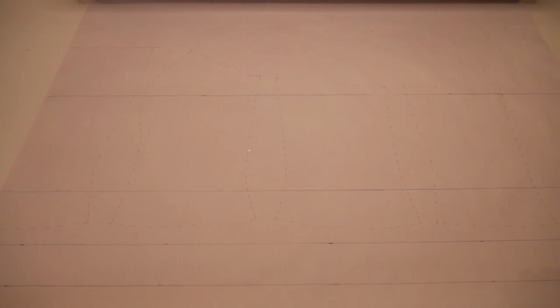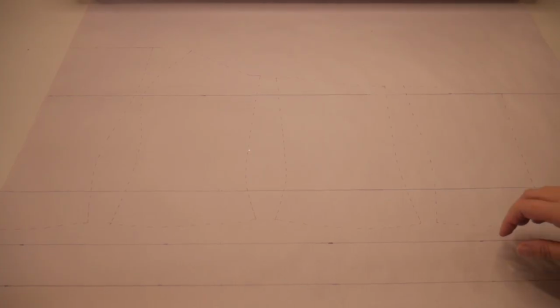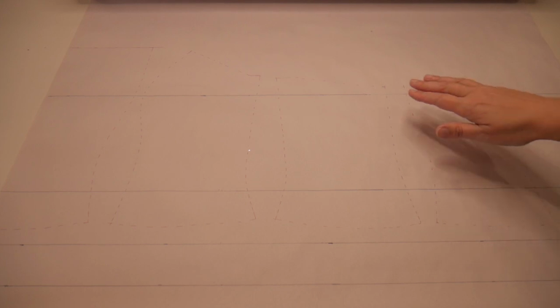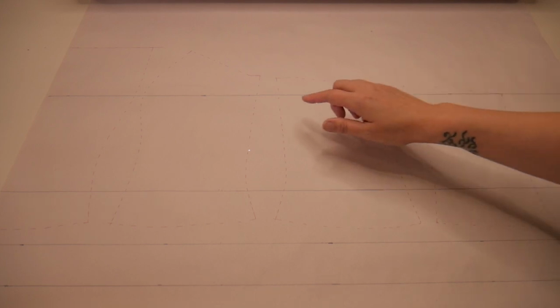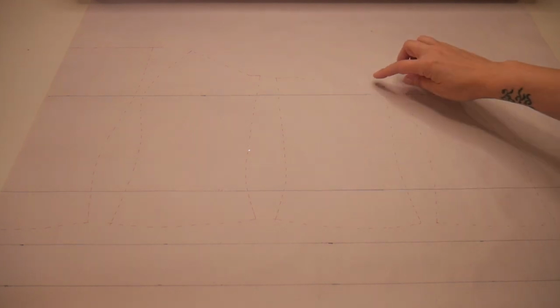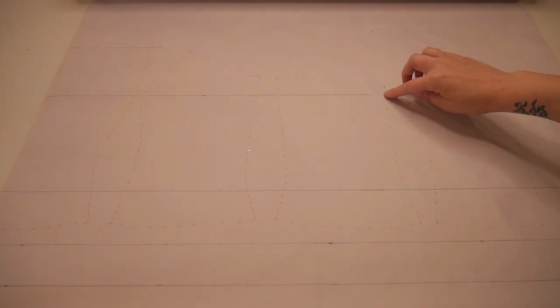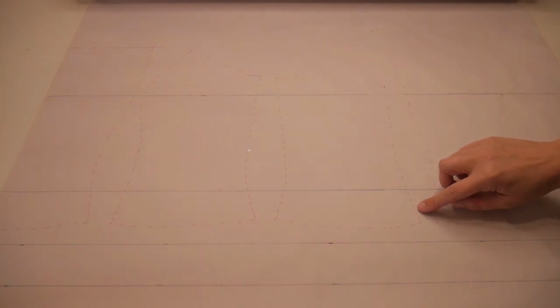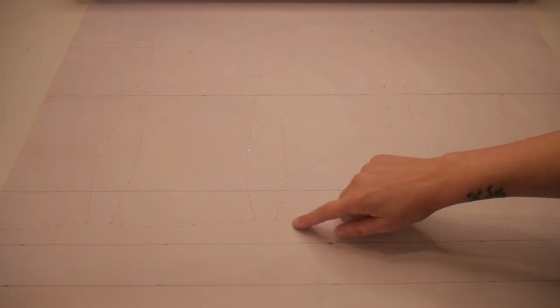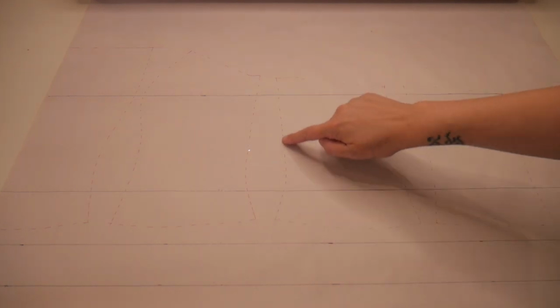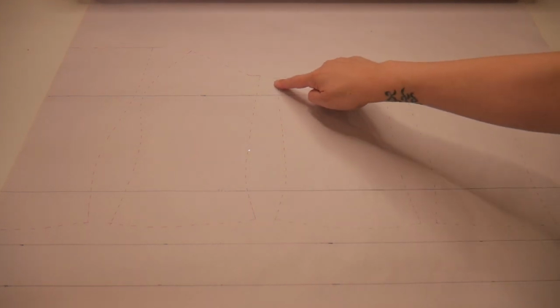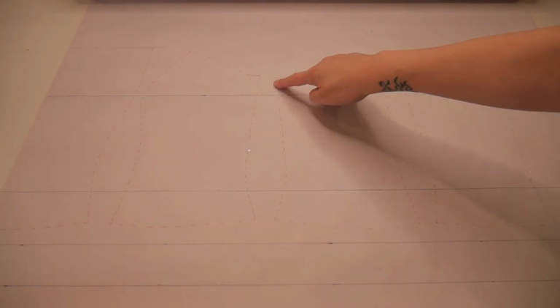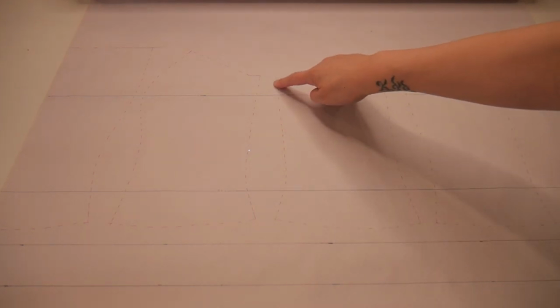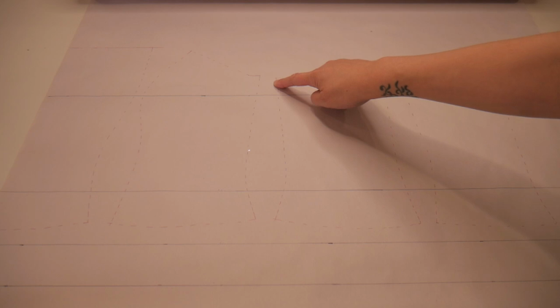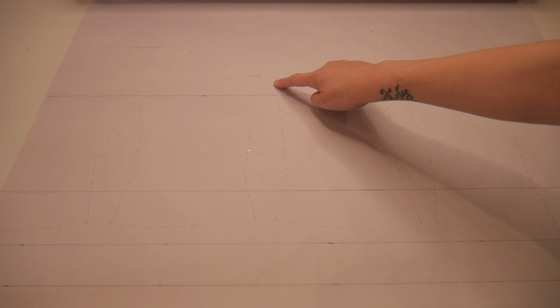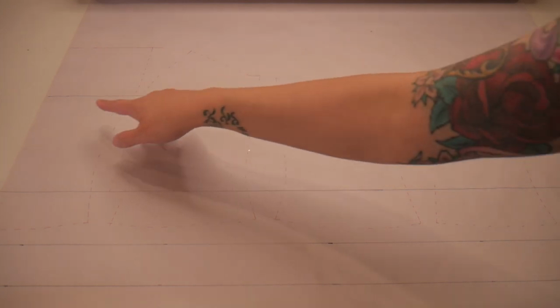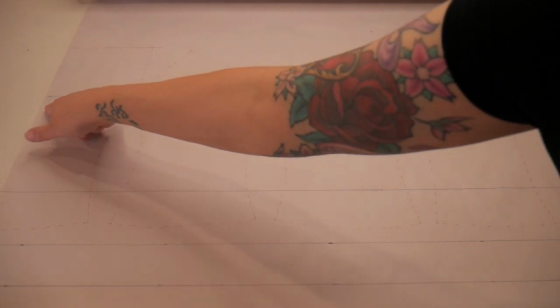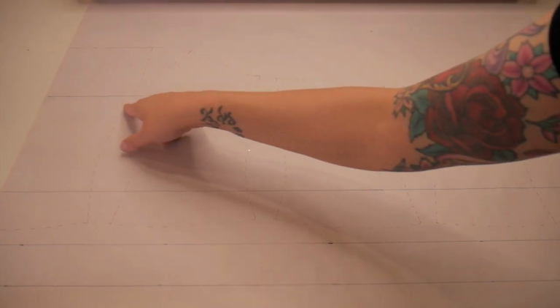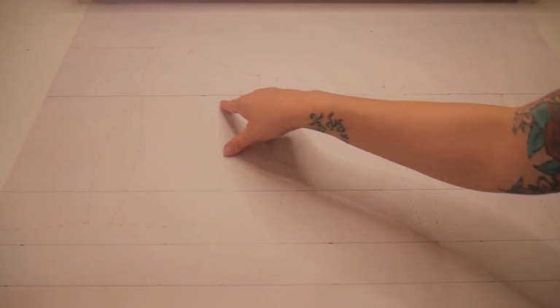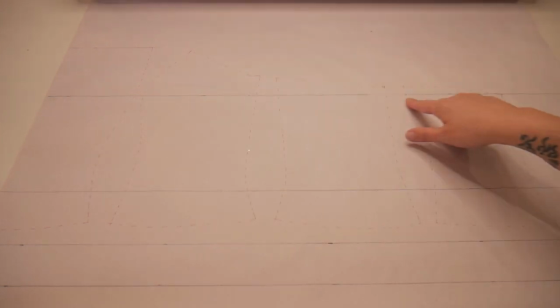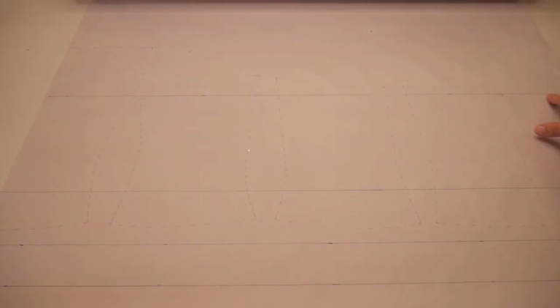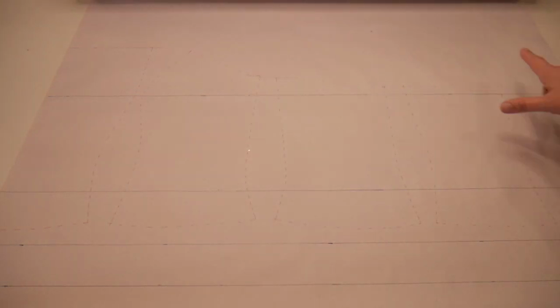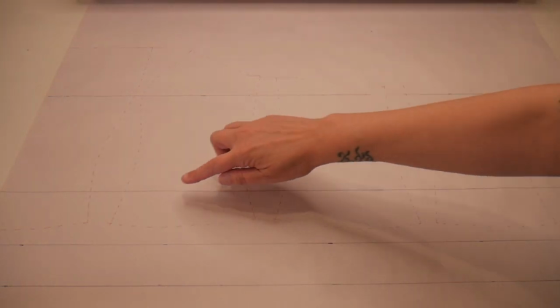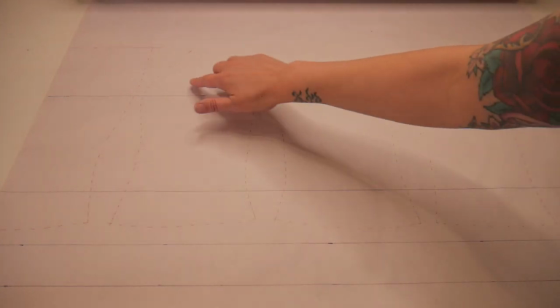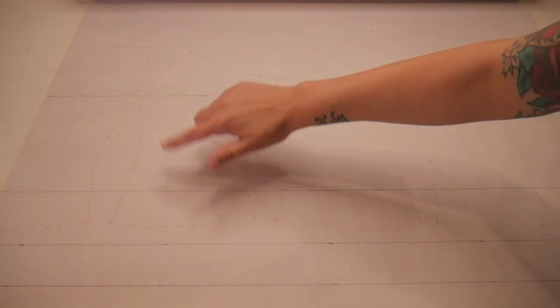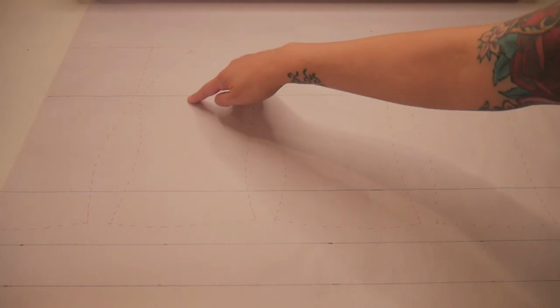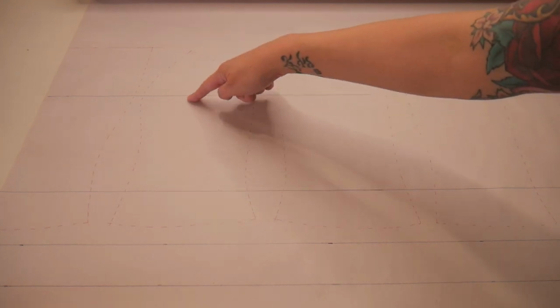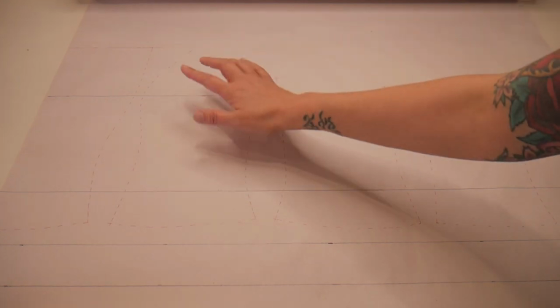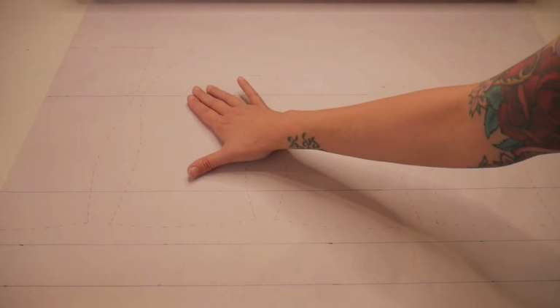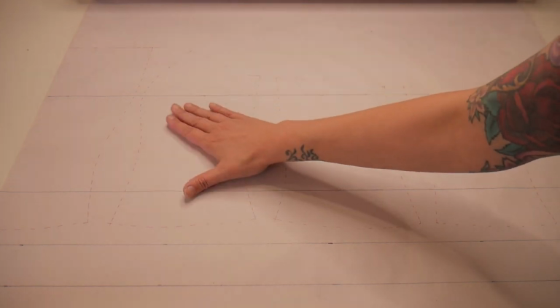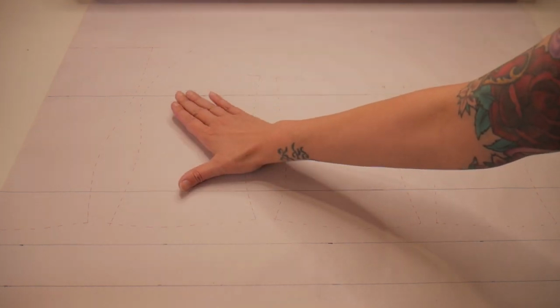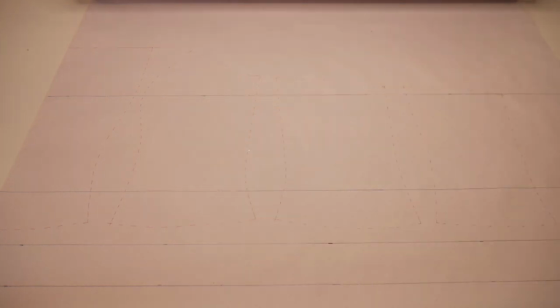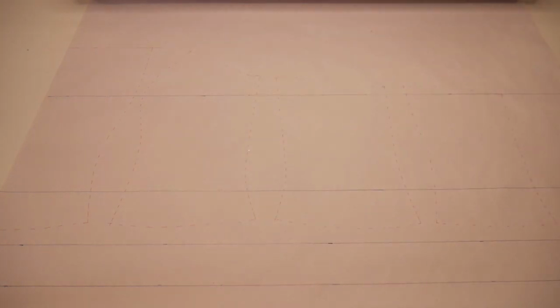I've traced my pattern in red so we can see clearly what the original lines of the pattern are, and then I've added a line at the fullest part of the bust, which is seven inches above the waist based on my measurements. So I'm not going to need to change the length at all.